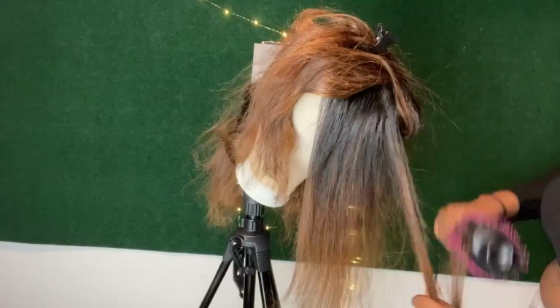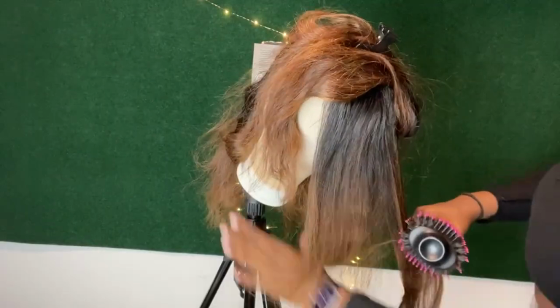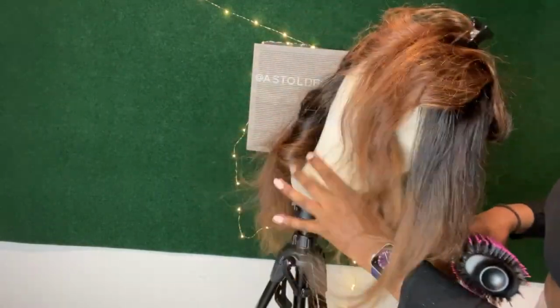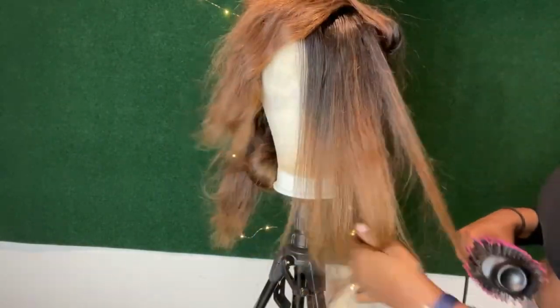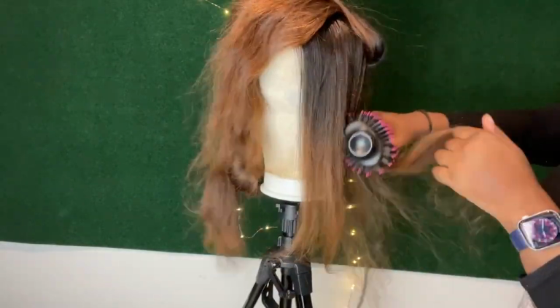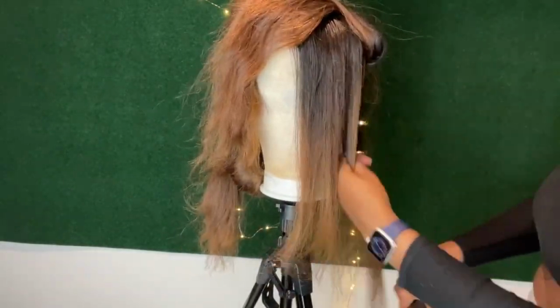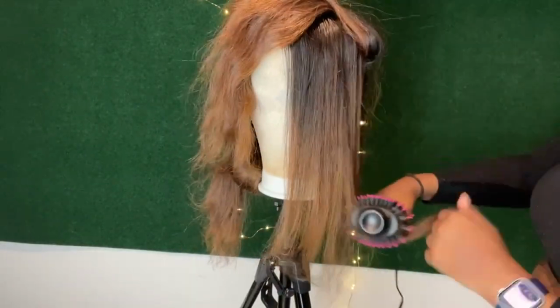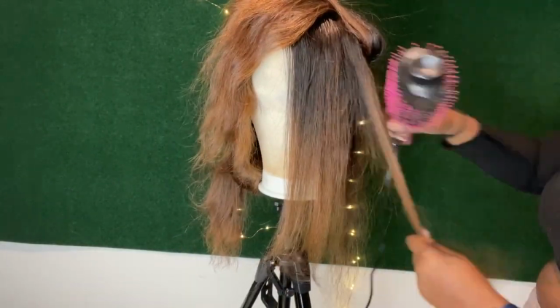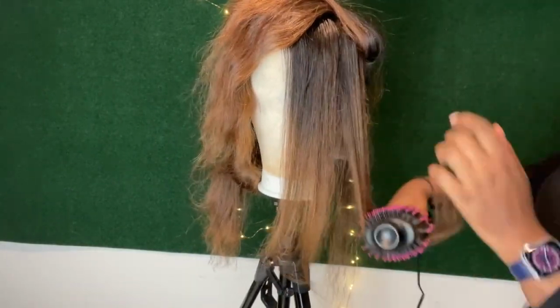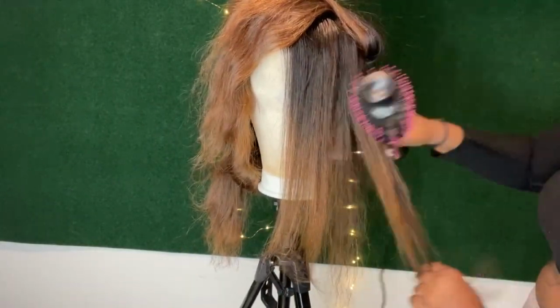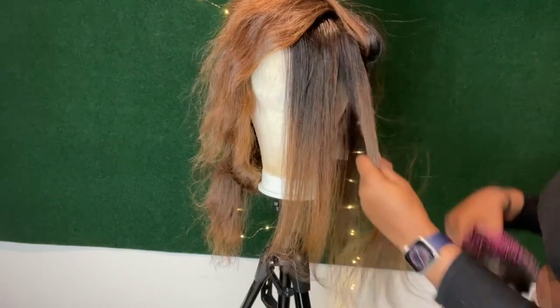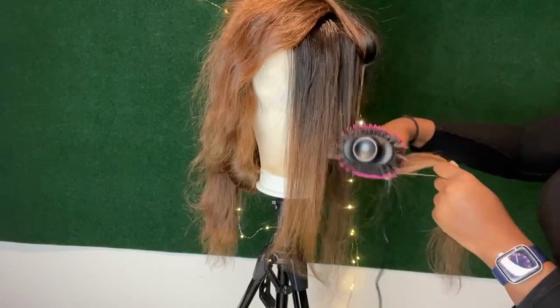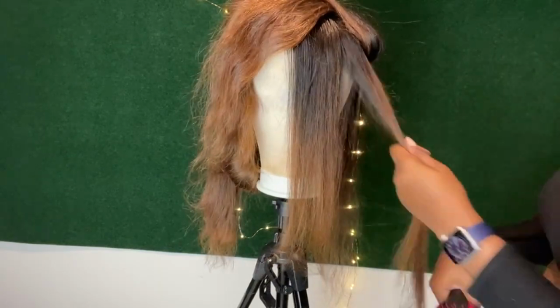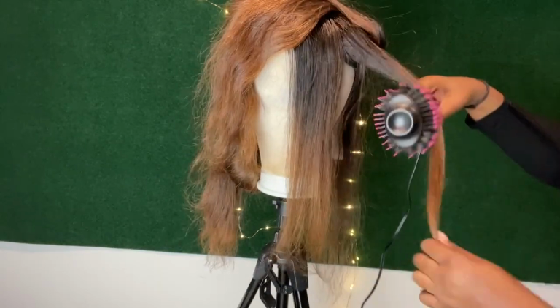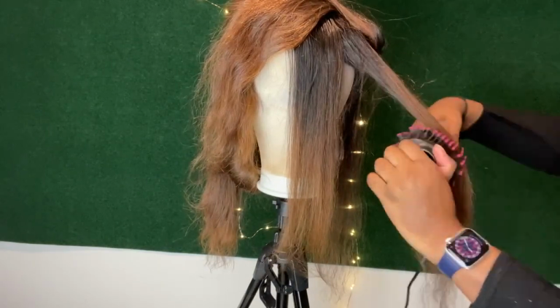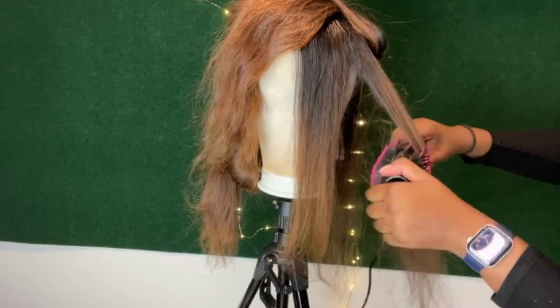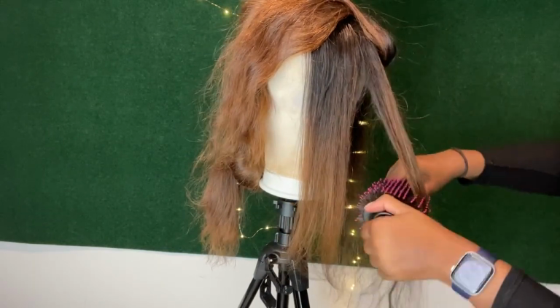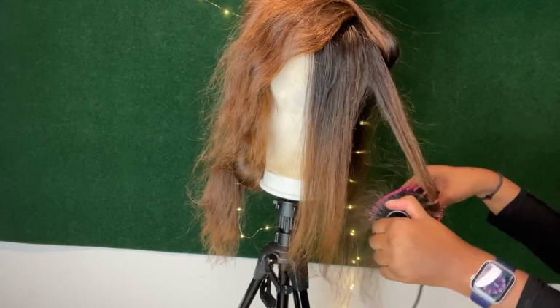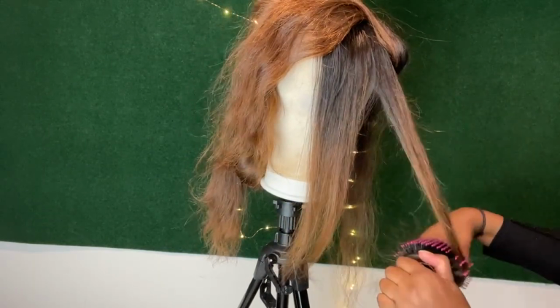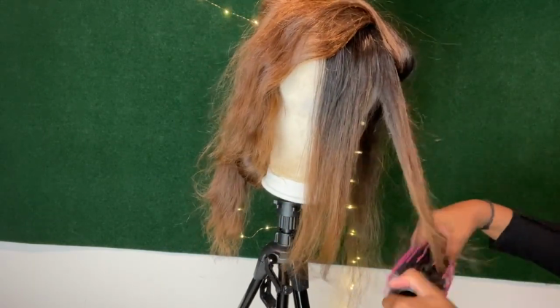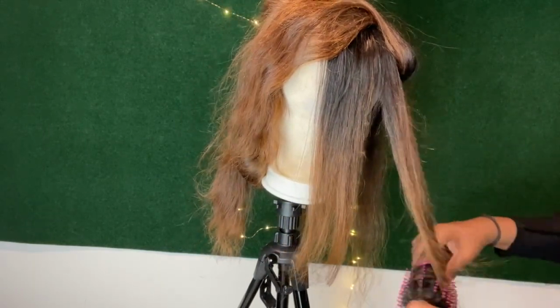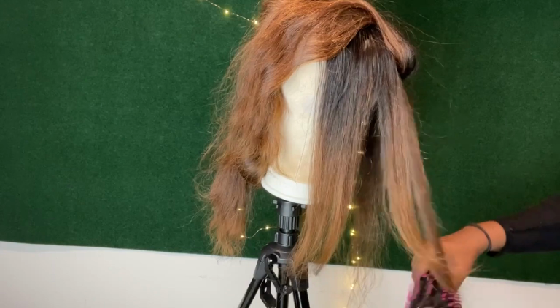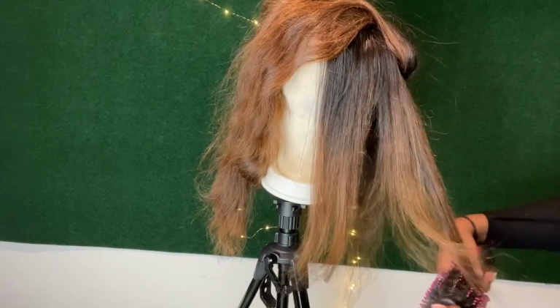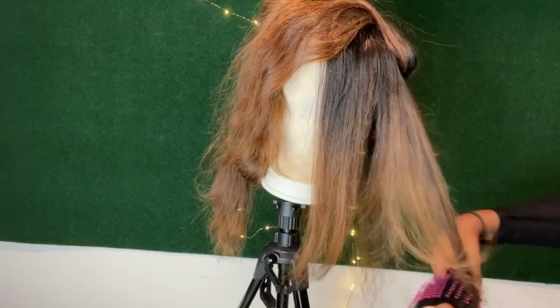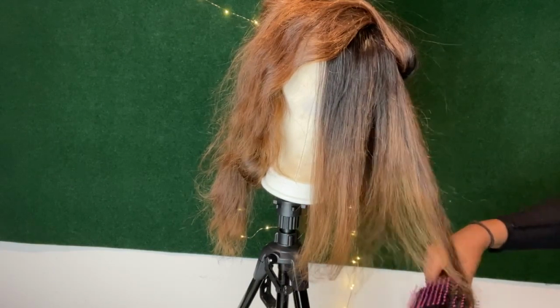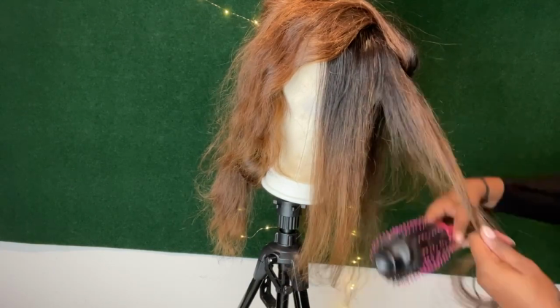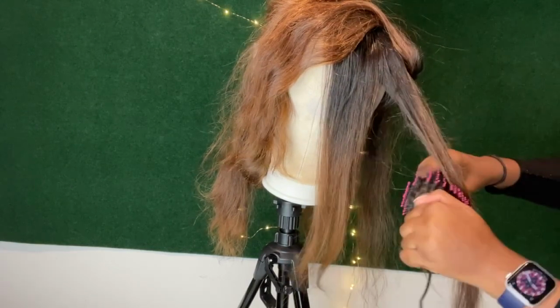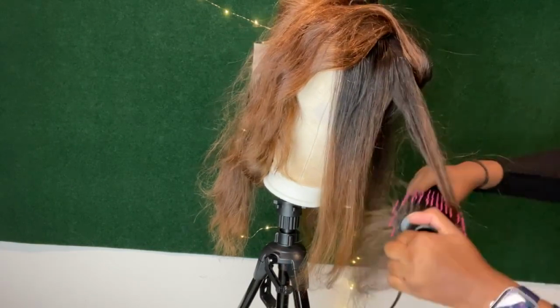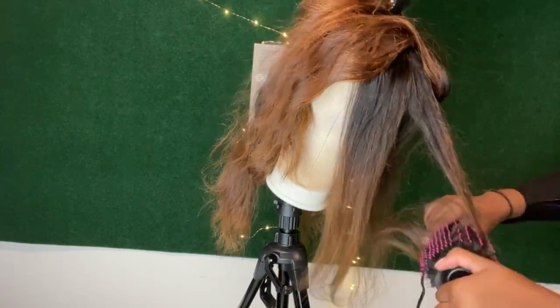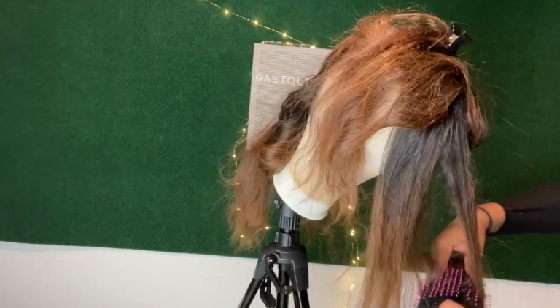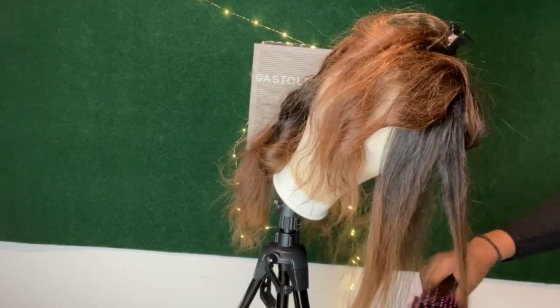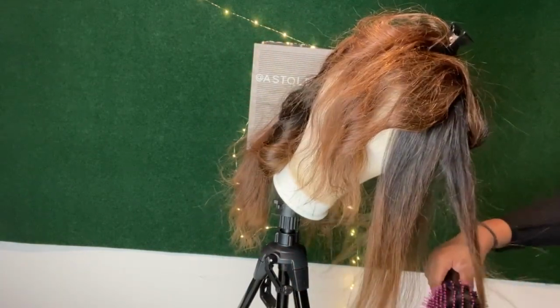We're just going to repeat these two steps: the brushing from the top, and then taking it from the bottom, pulling it with tension, and rolling it as we twist. We're going to do that all throughout the hair until we get to the end — I'll see y'all when we get to the last section.